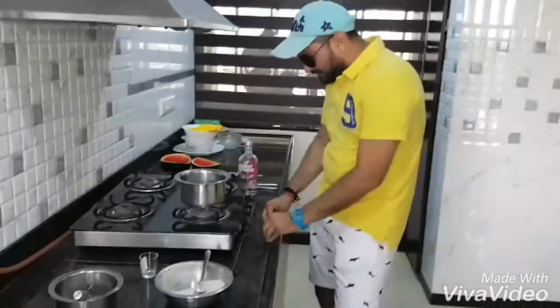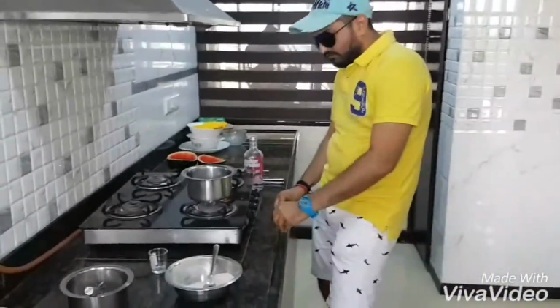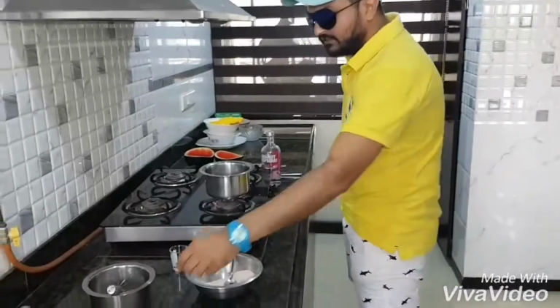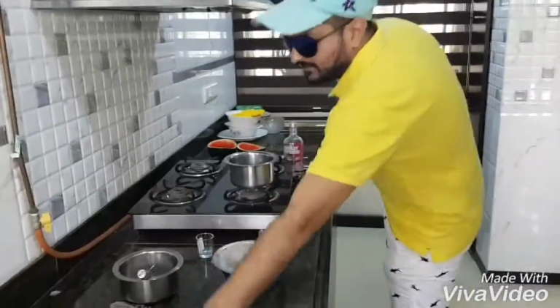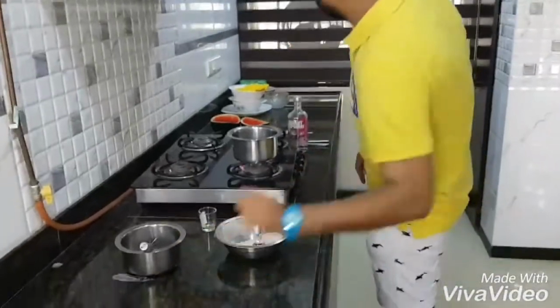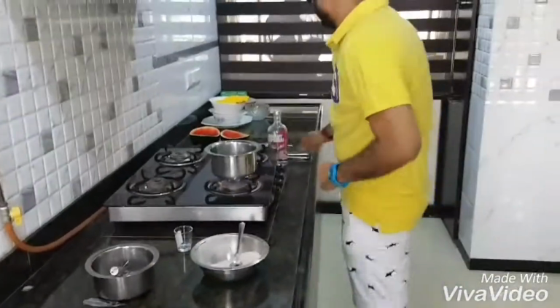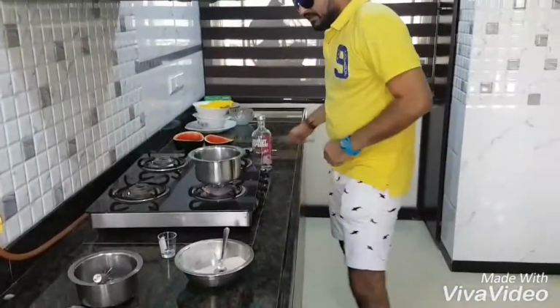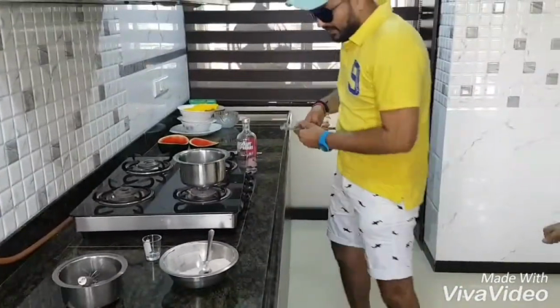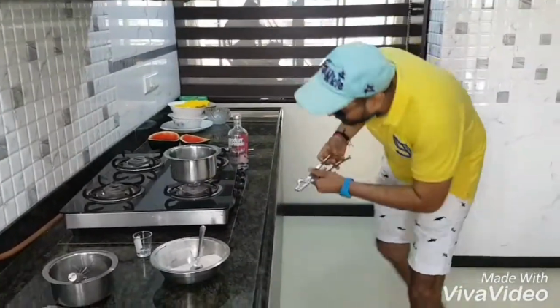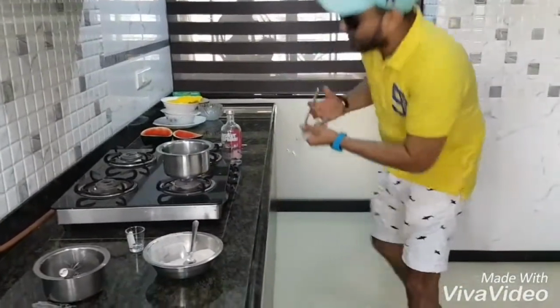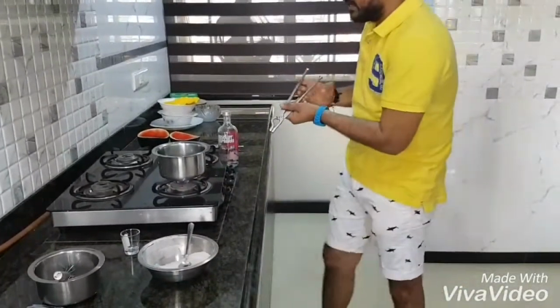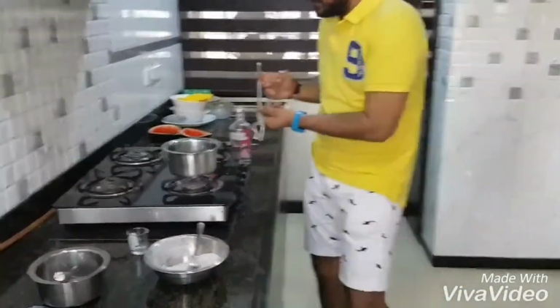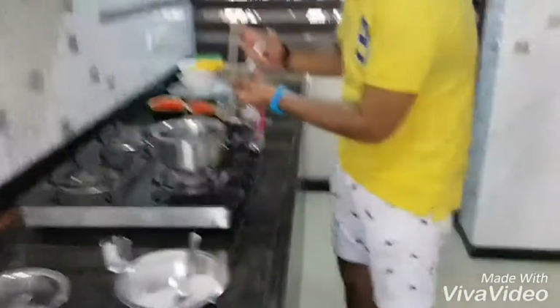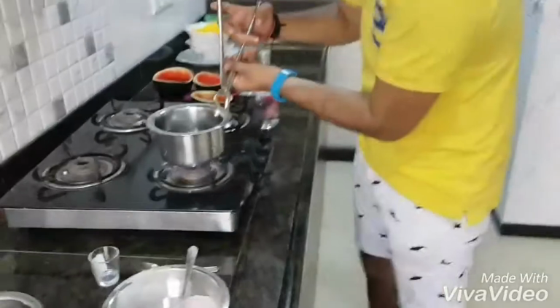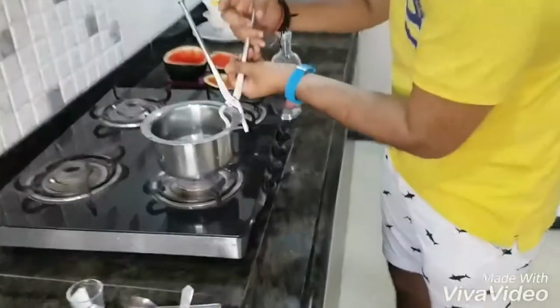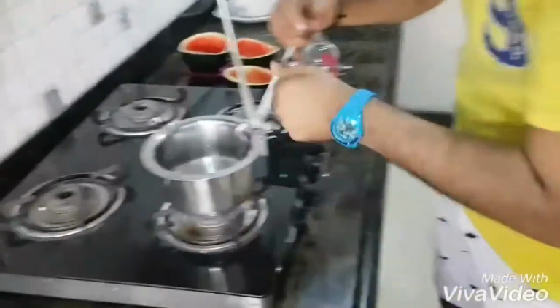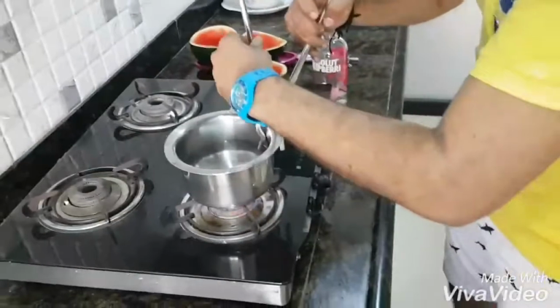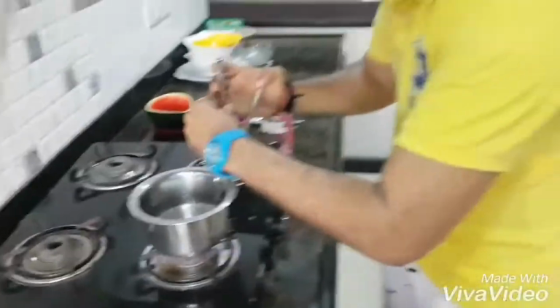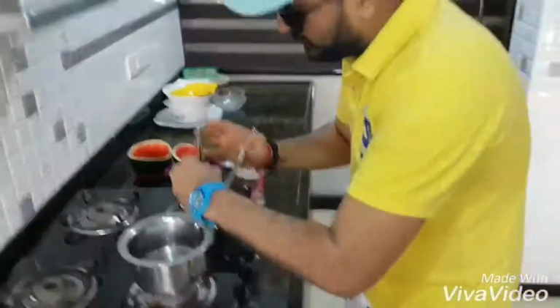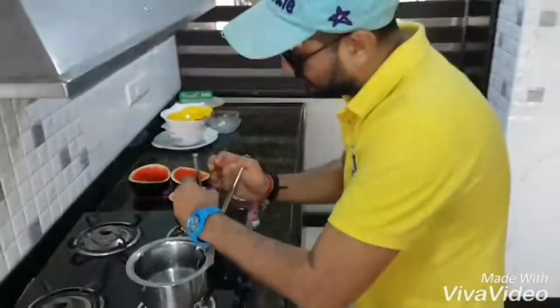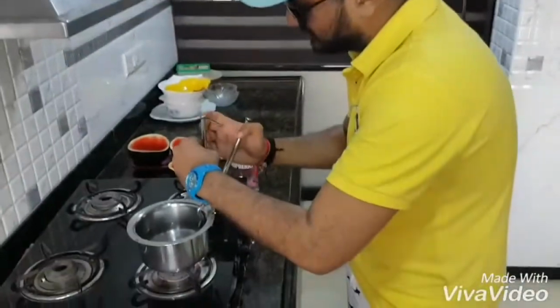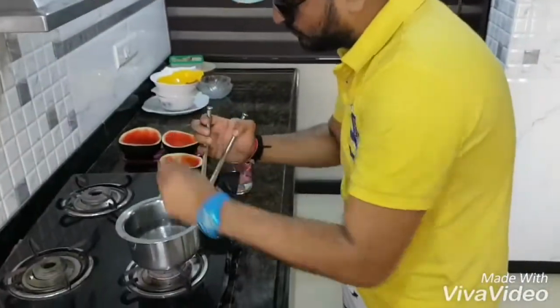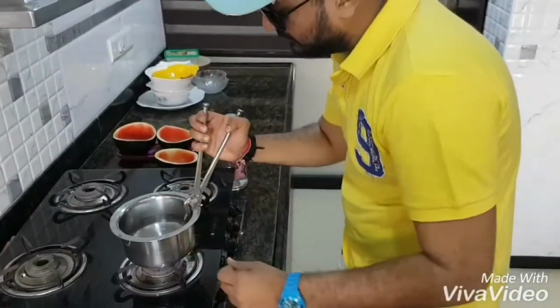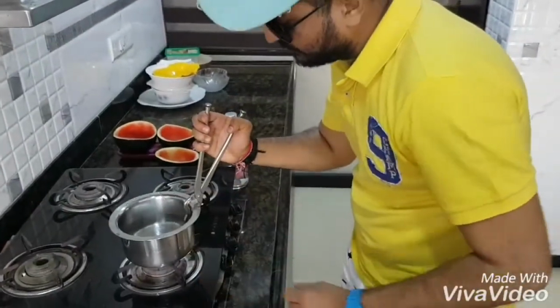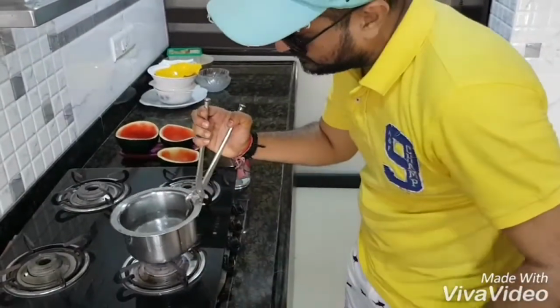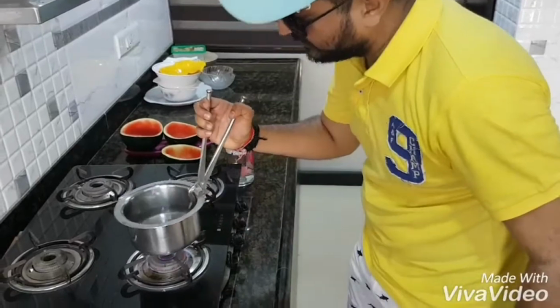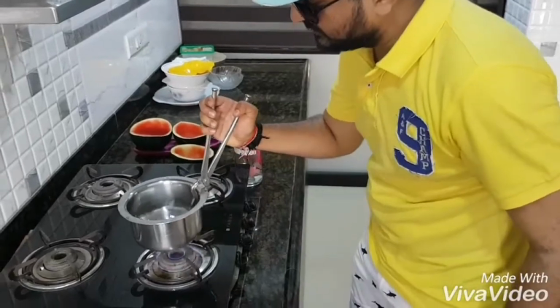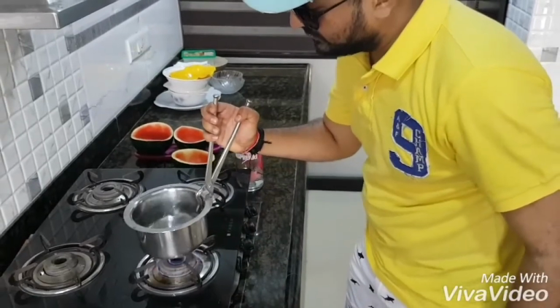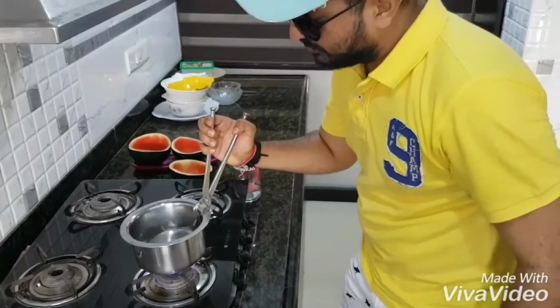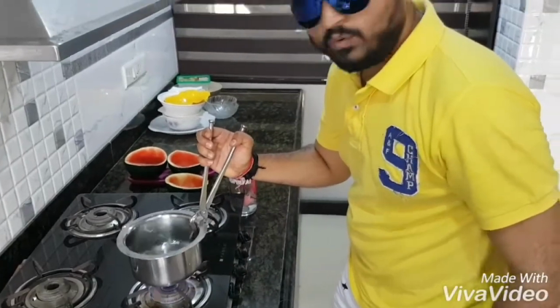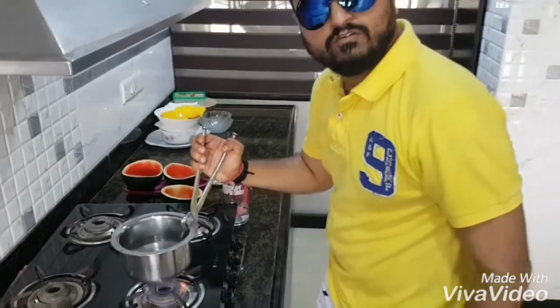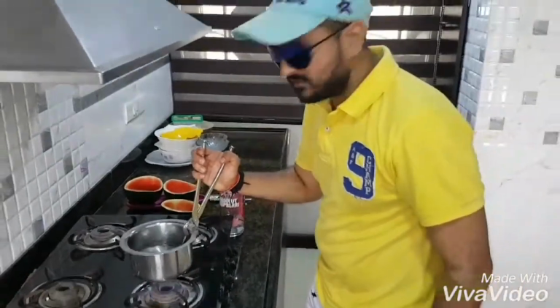Okay, here is the 500 ml of water — it's working now. Heat it and boil the water for five minutes.